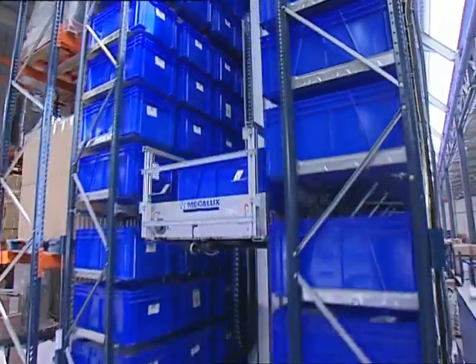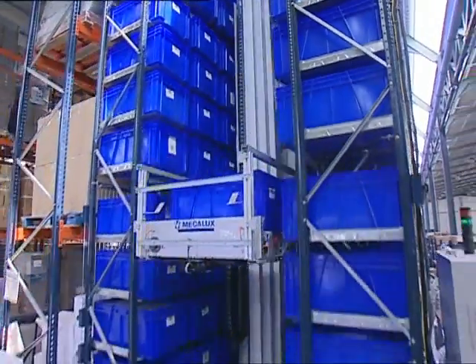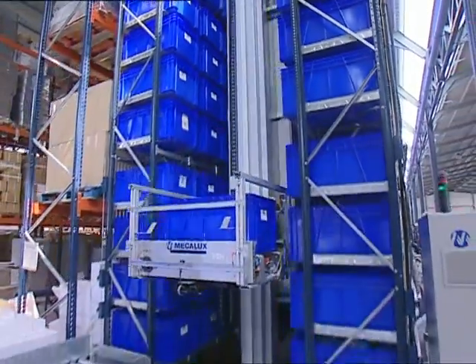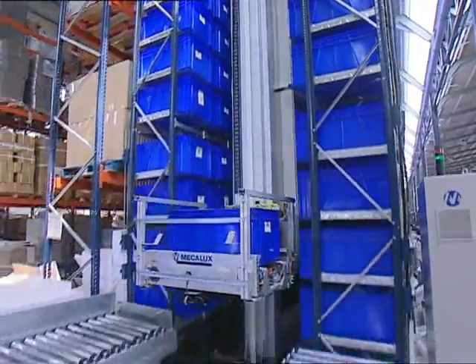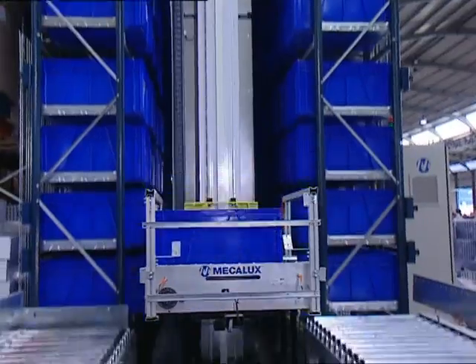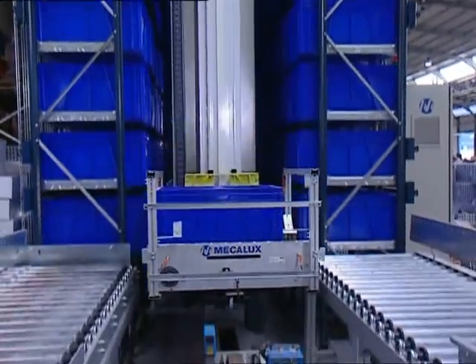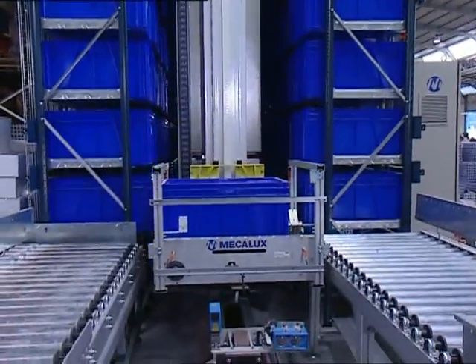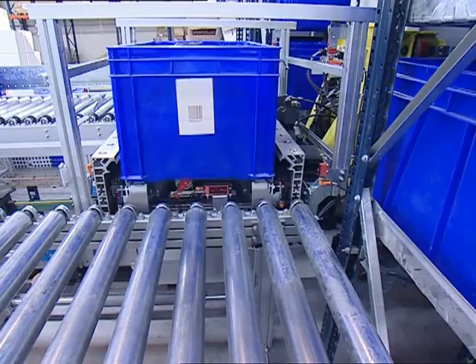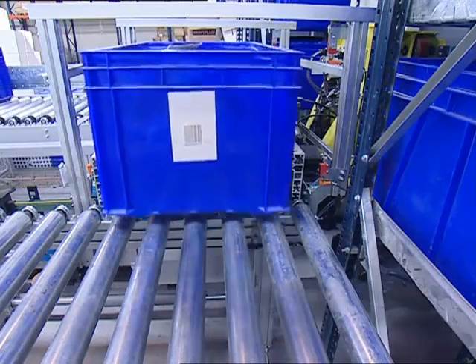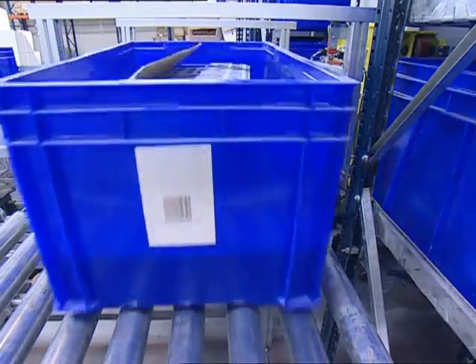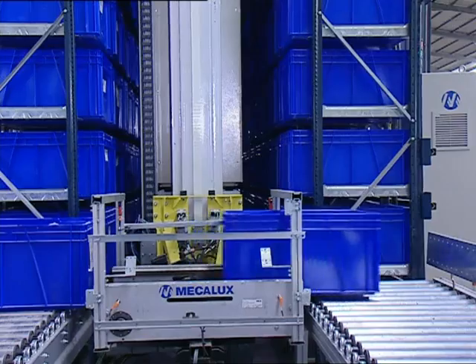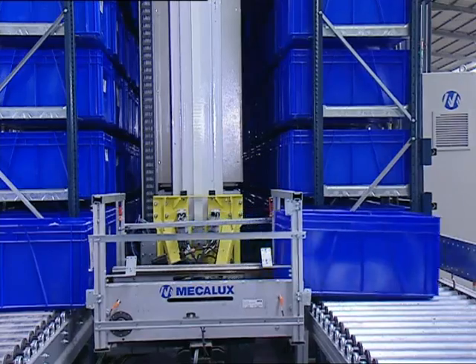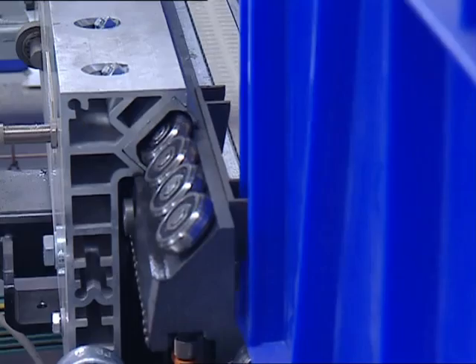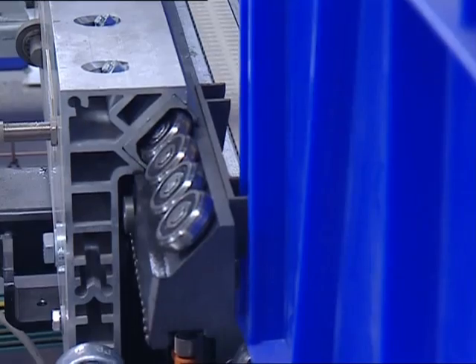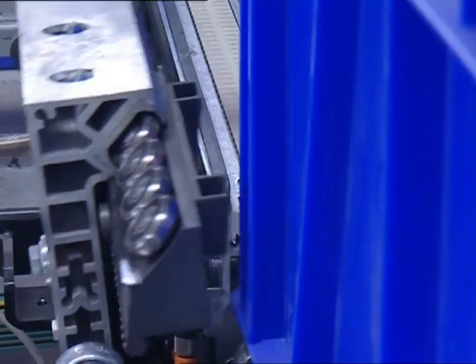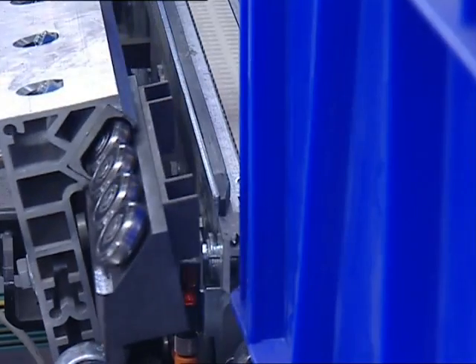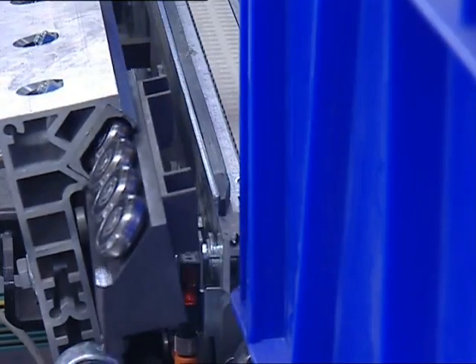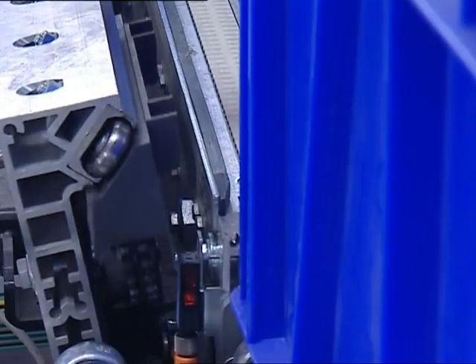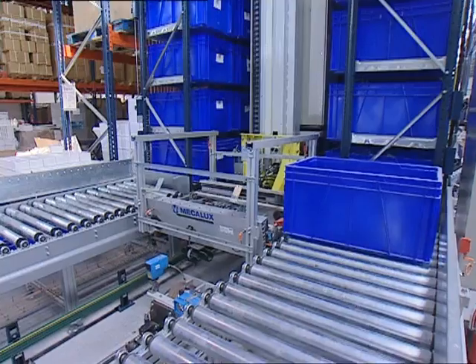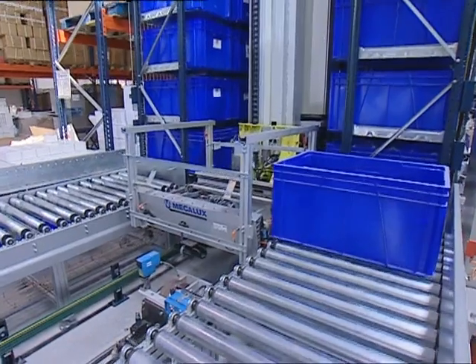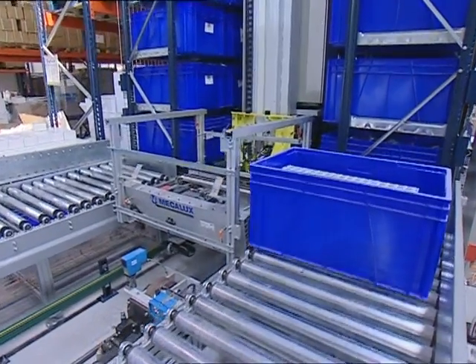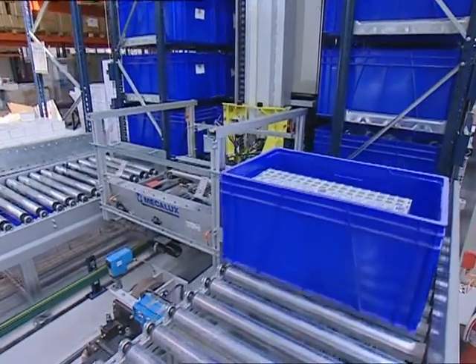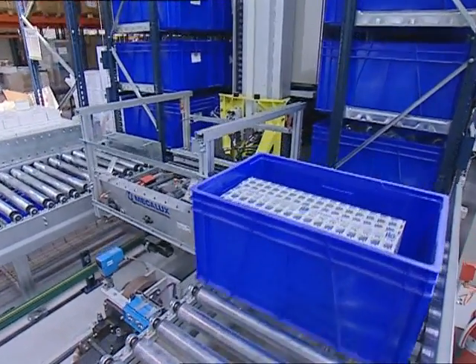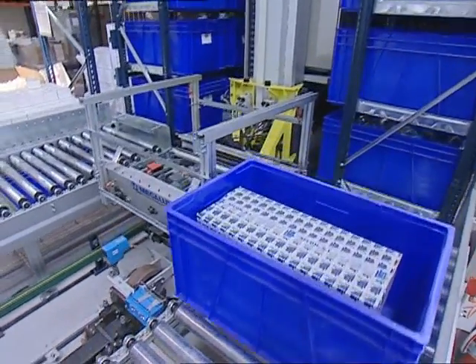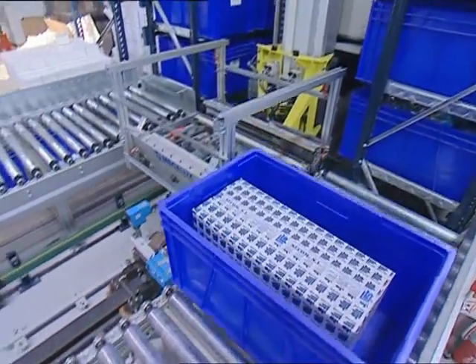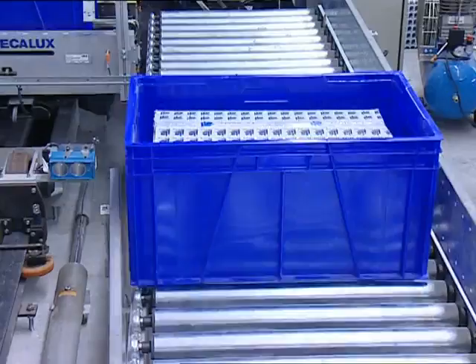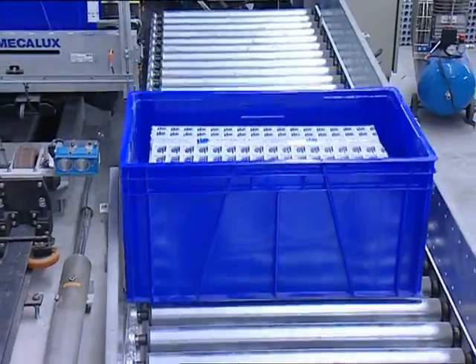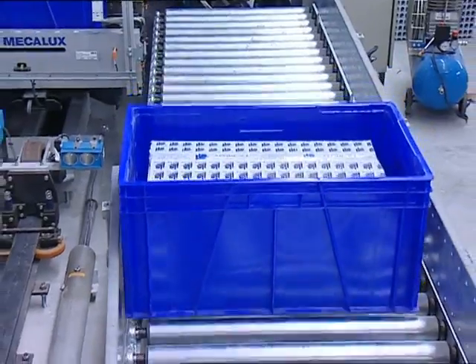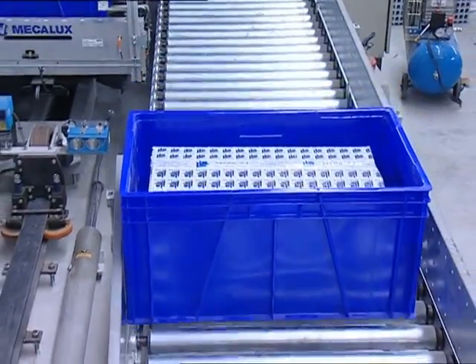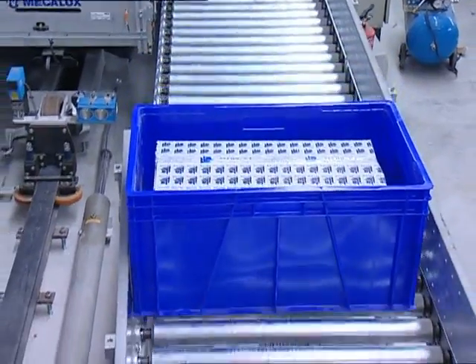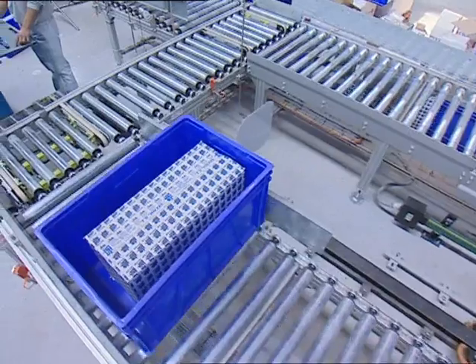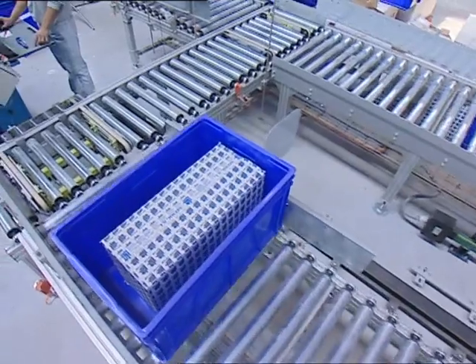all the components — racking, stacker crane, P&D station and management software — have been devised and installed by MECALUX as the only supplier, which translates into greater swiftness and quality in the implementation and the launching of the system.